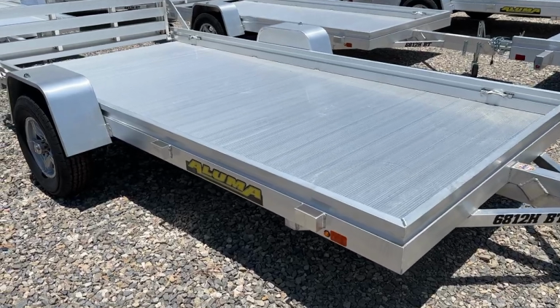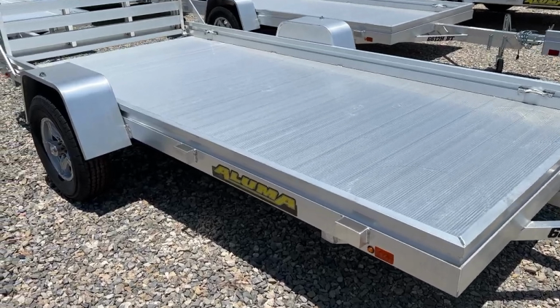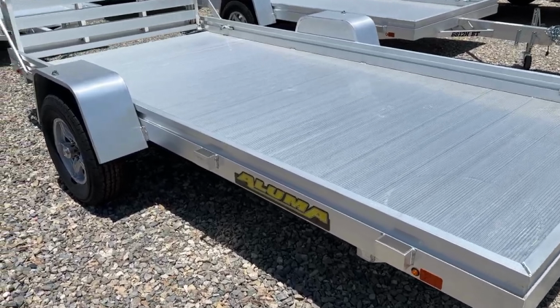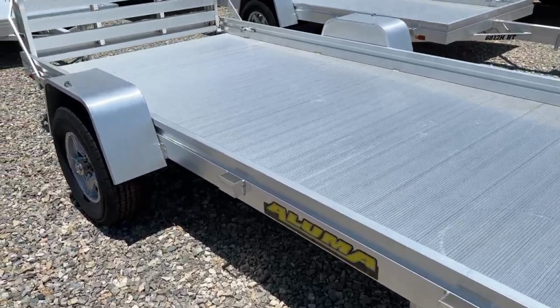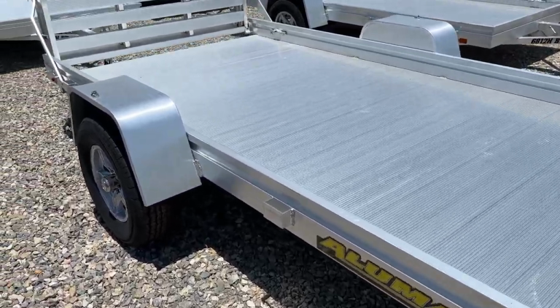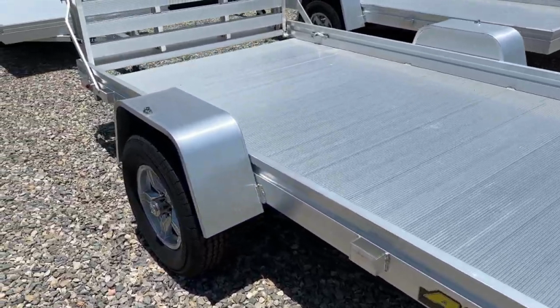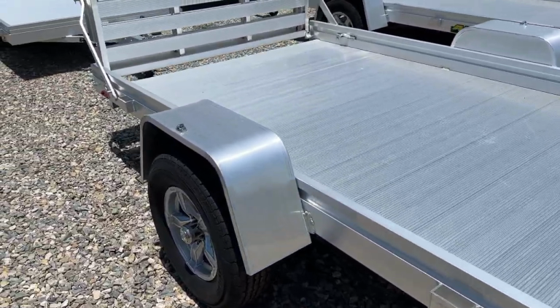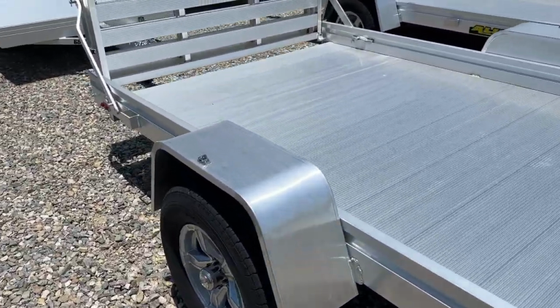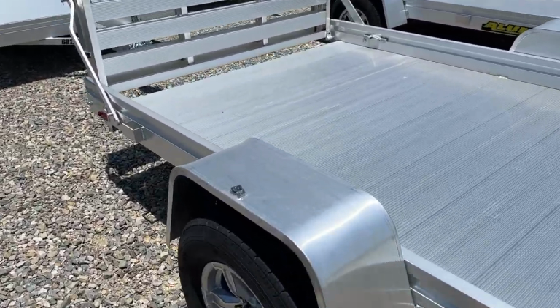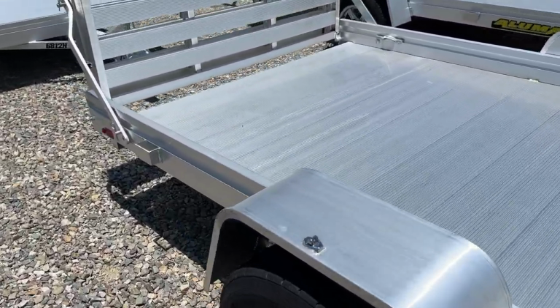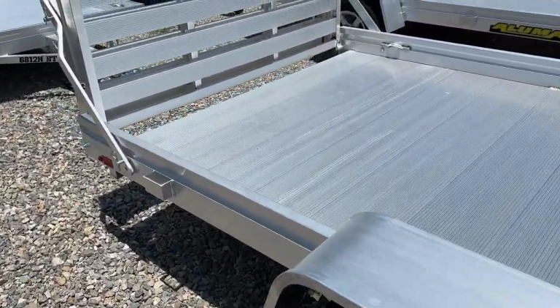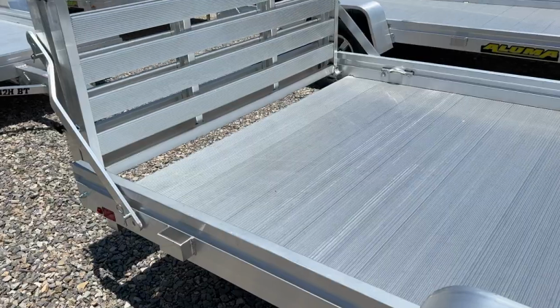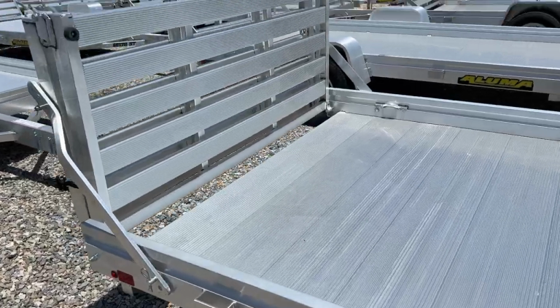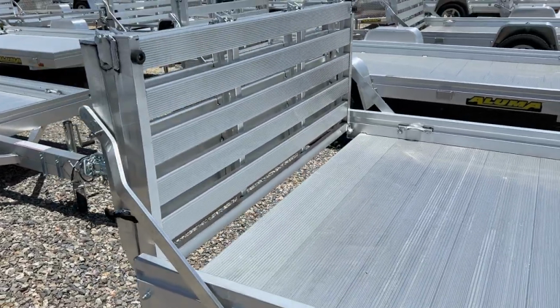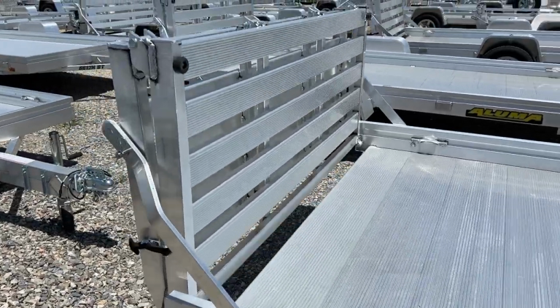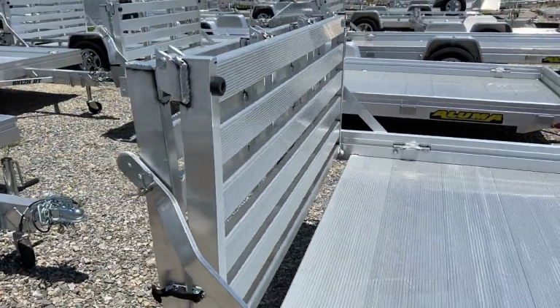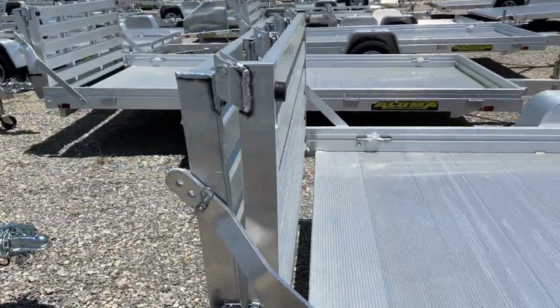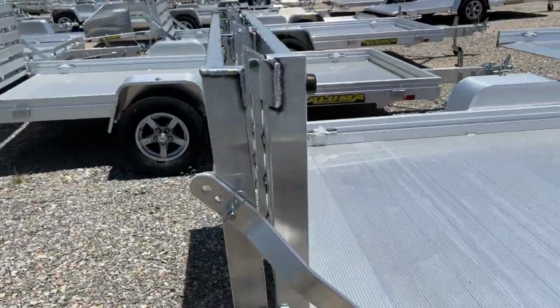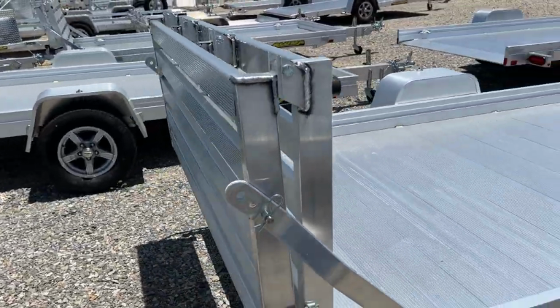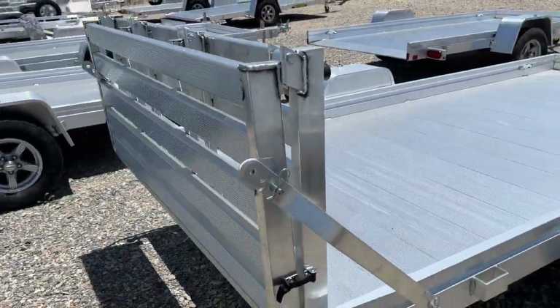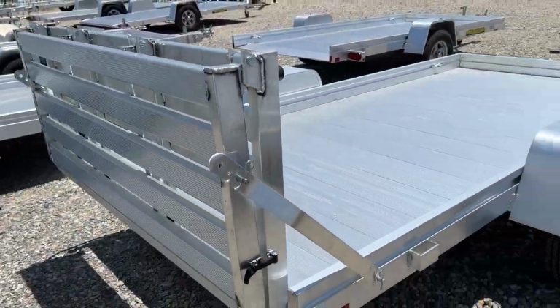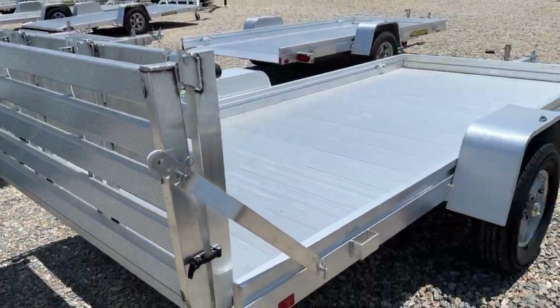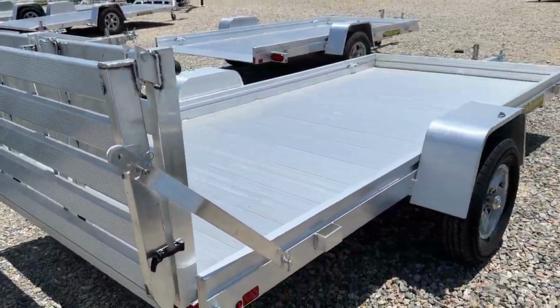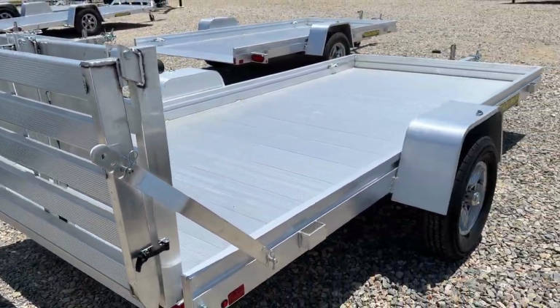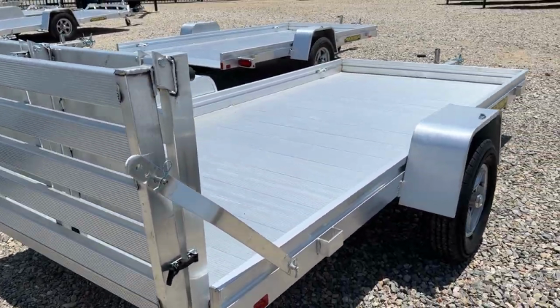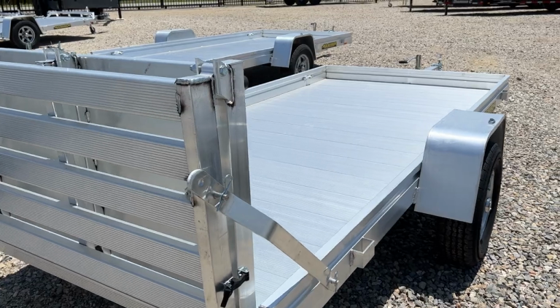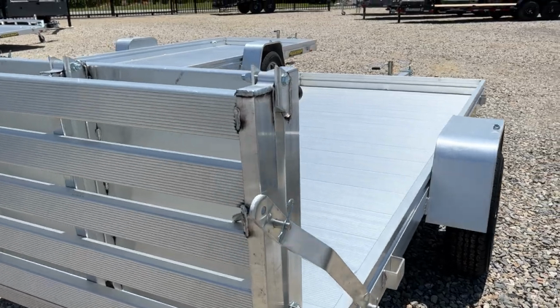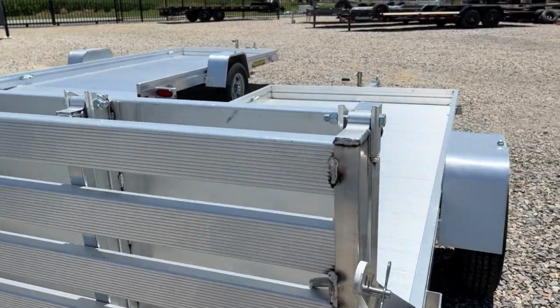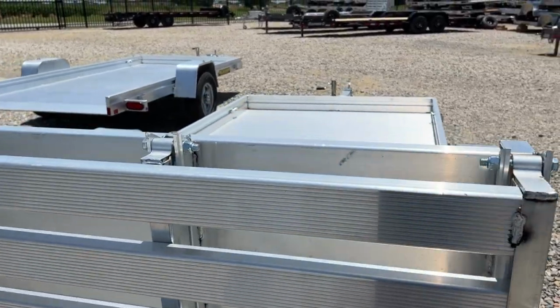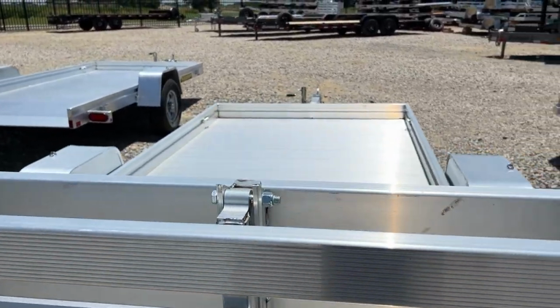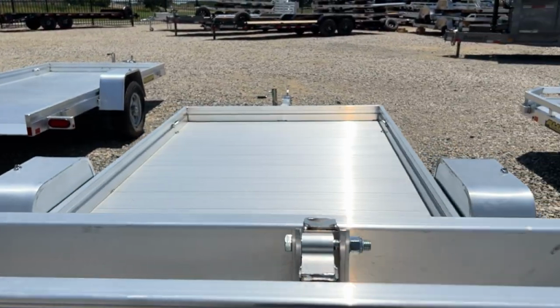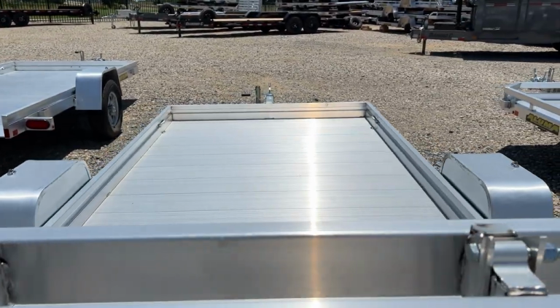It has stake pockets — three stake pockets on either side — standard LED lights and aluminum wheels. Comes with Aluma's standard five-year warranty. There are also some welded-on tie loops in each corner of the bed.